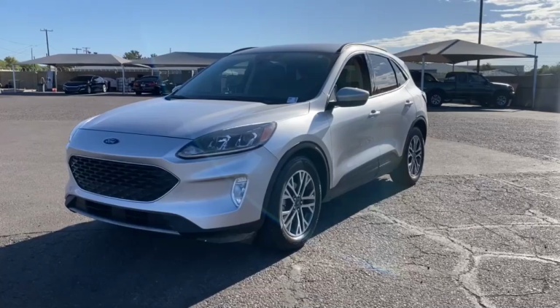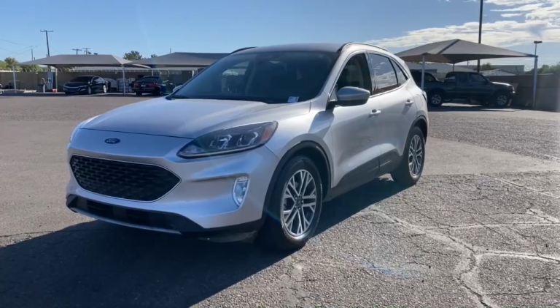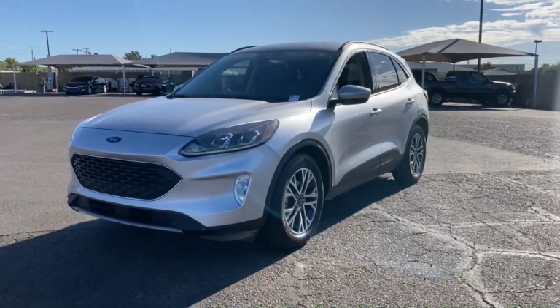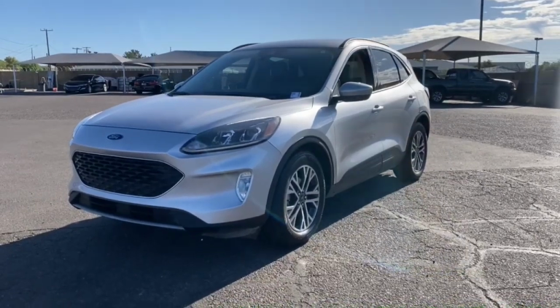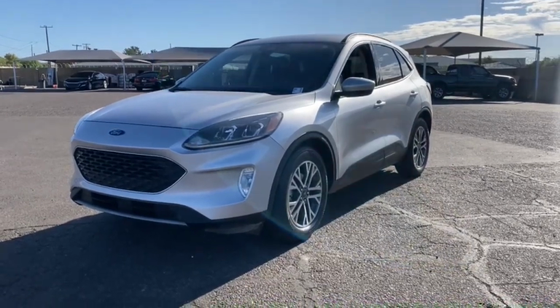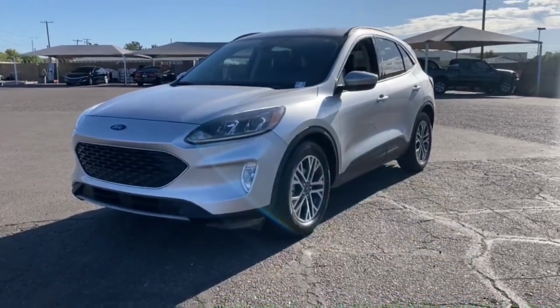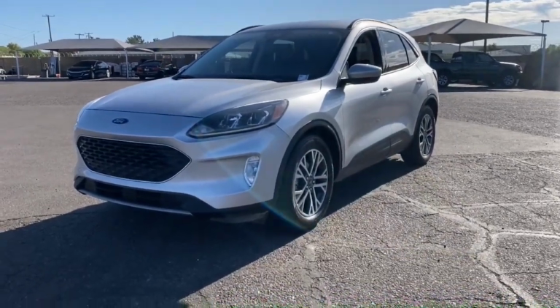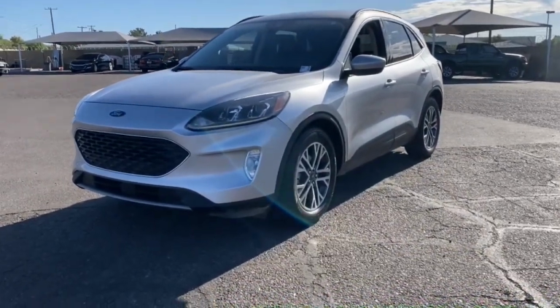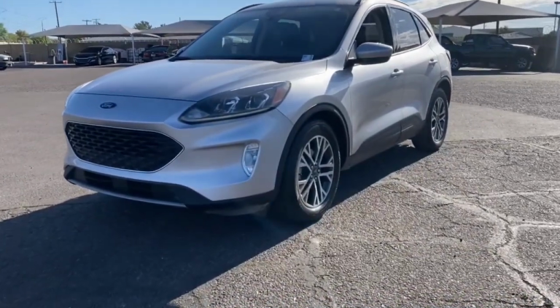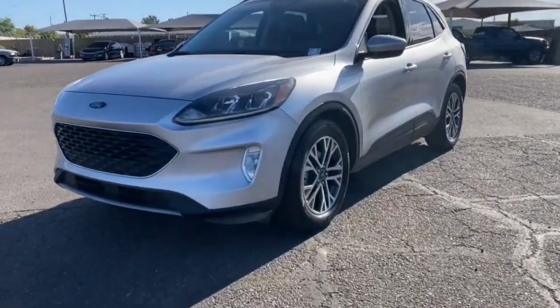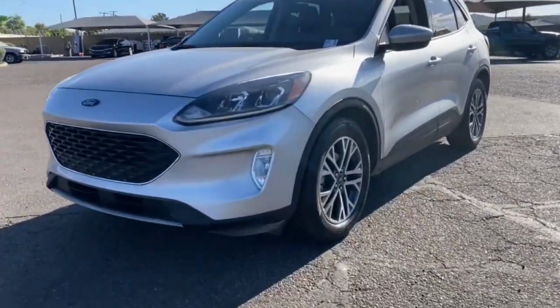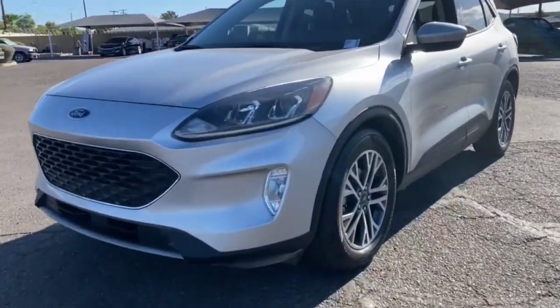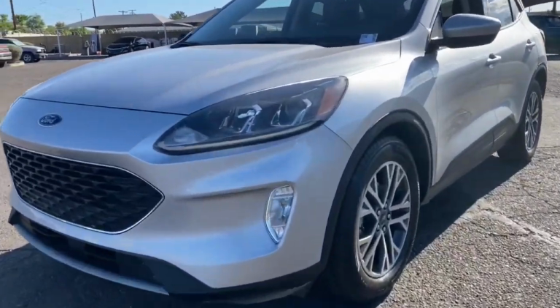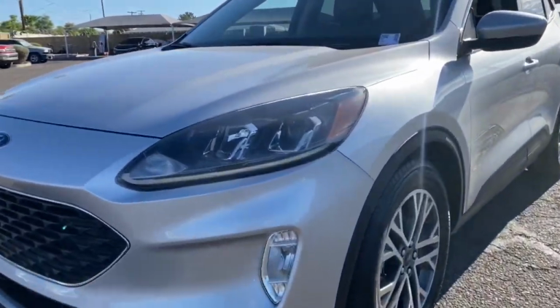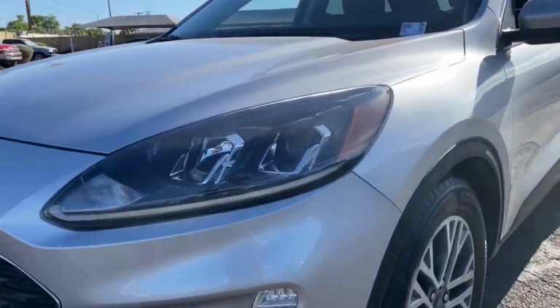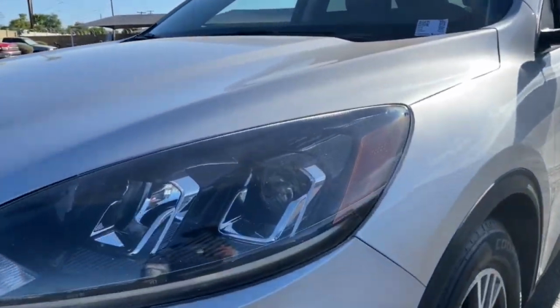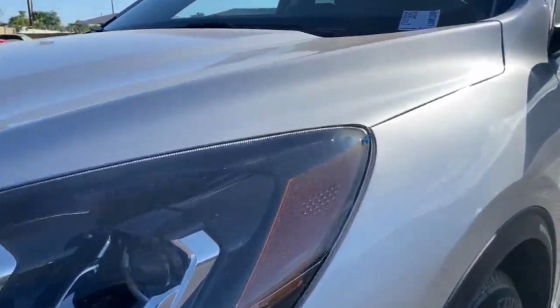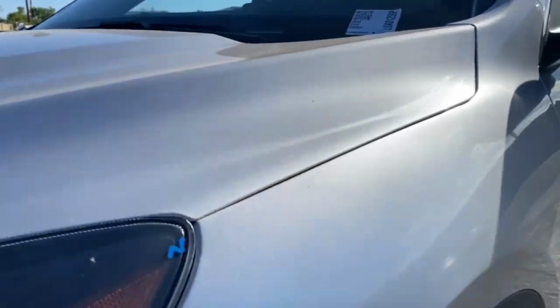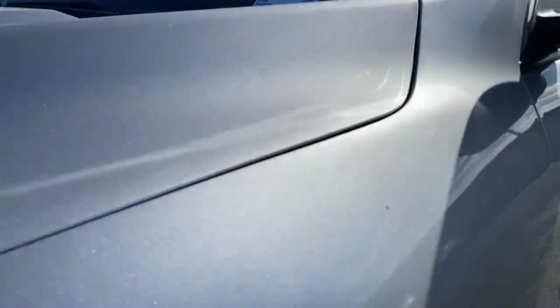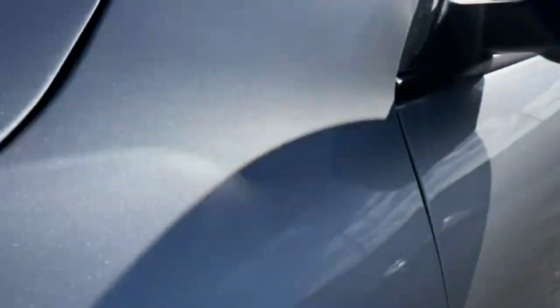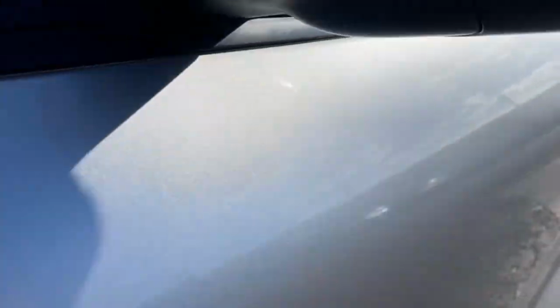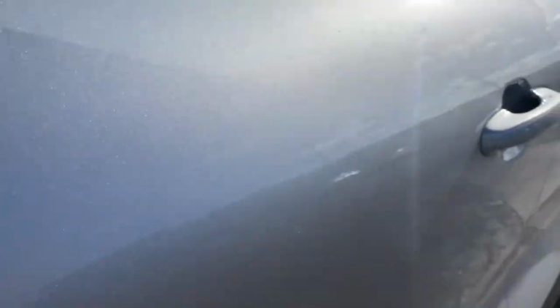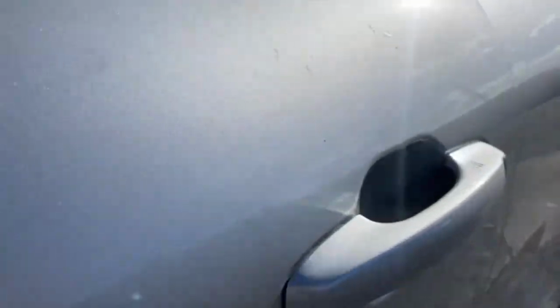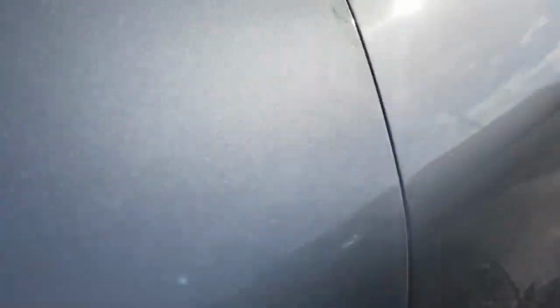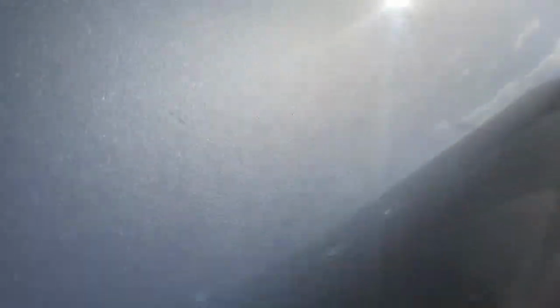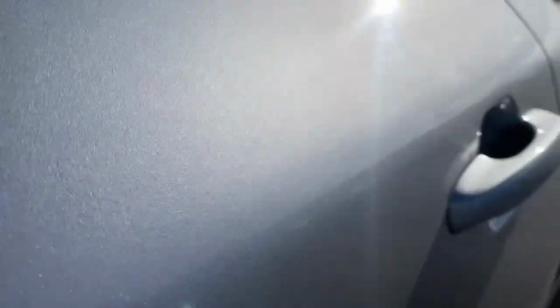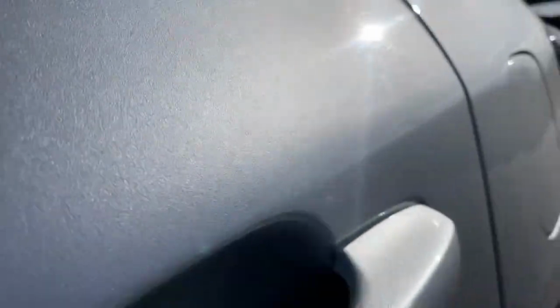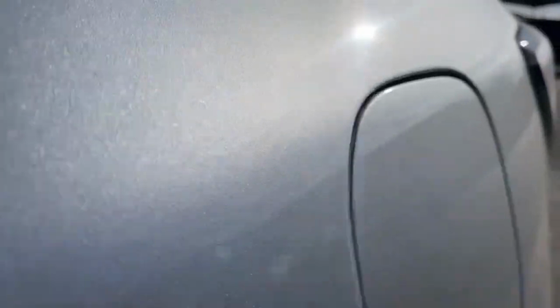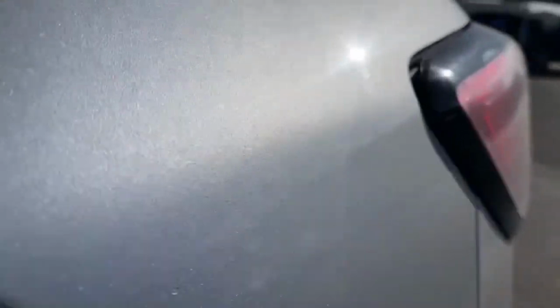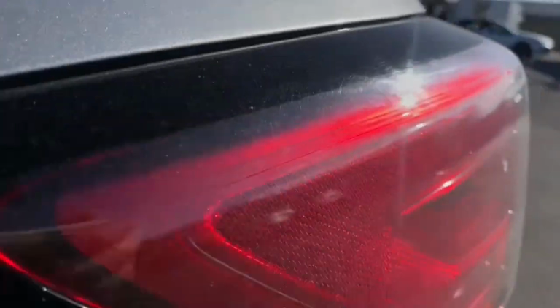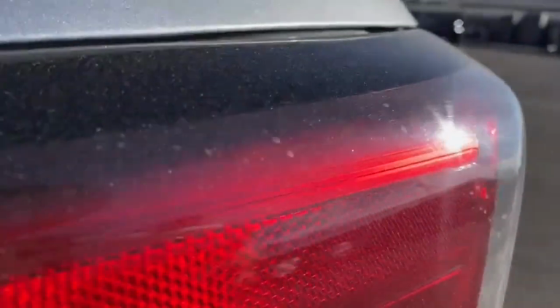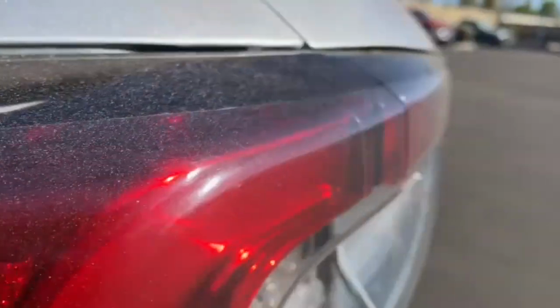Take a moment to check out the 2020 Ford Escape. With less than 70,000 miles on the odometer, this vehicle provides excellent value.